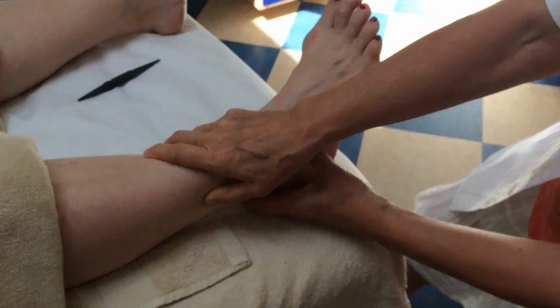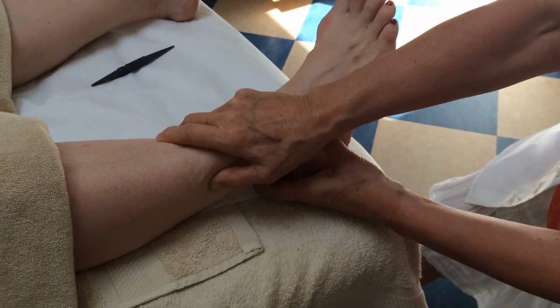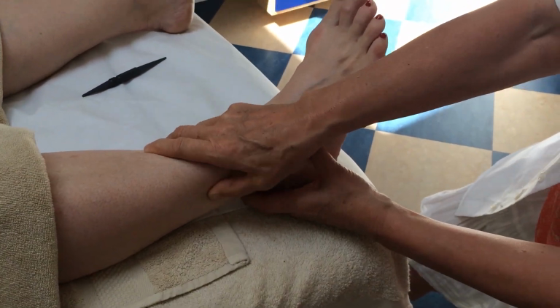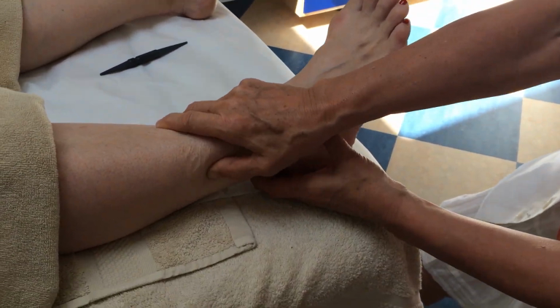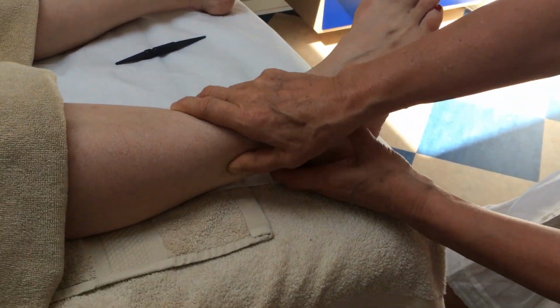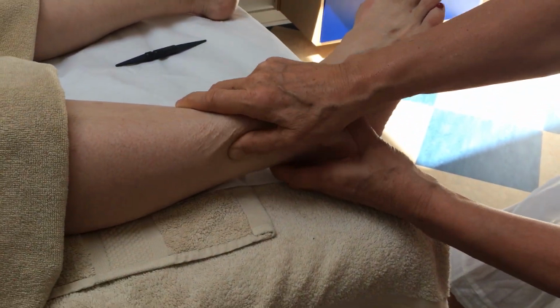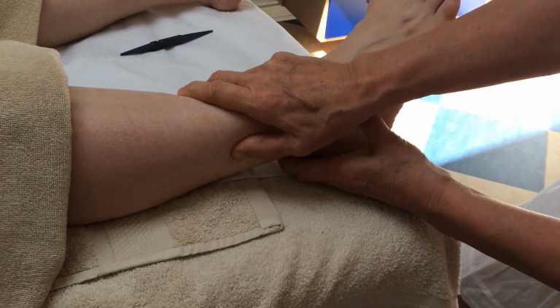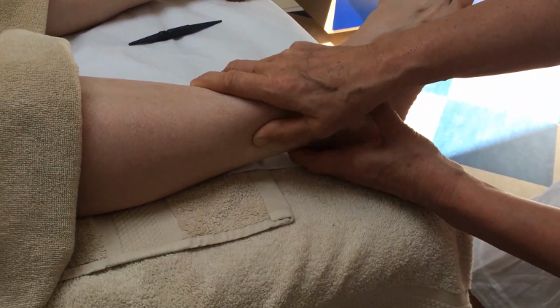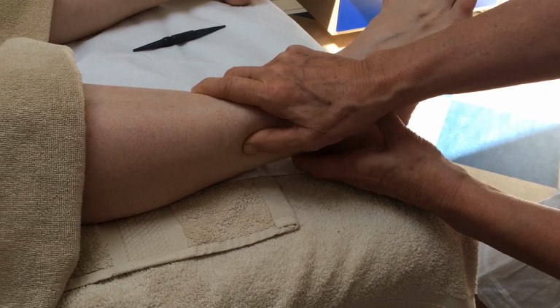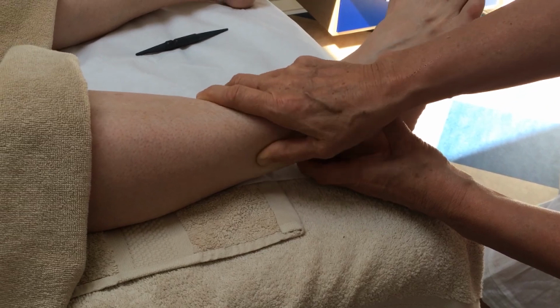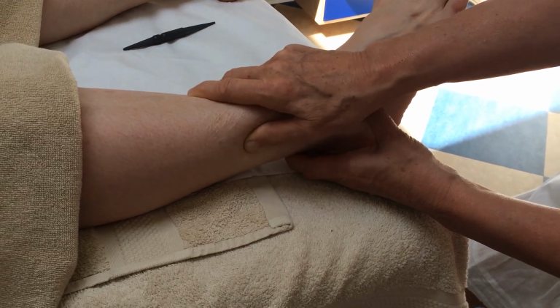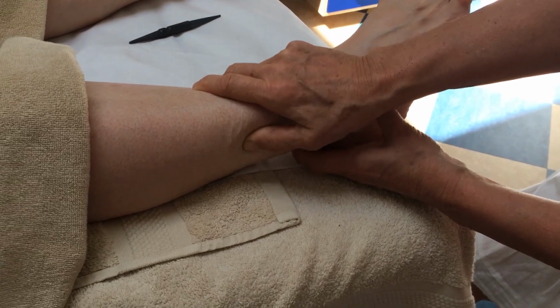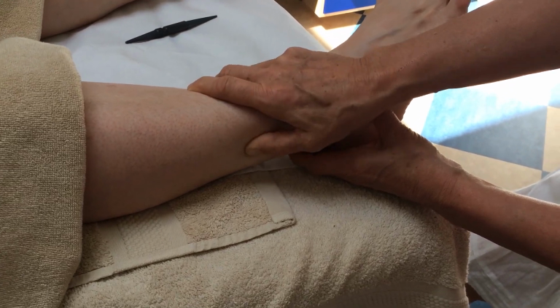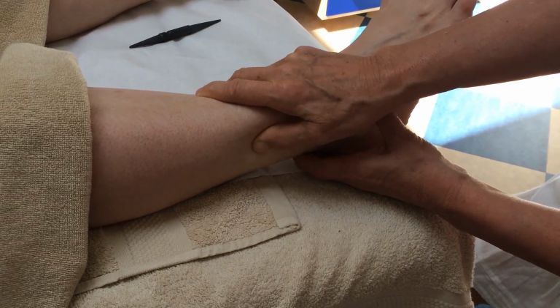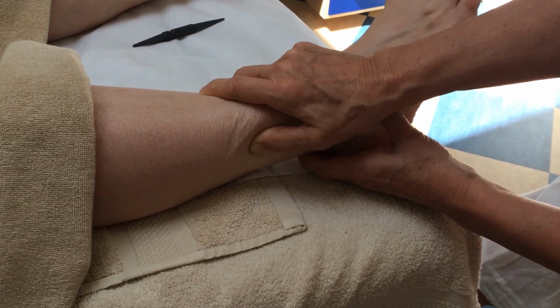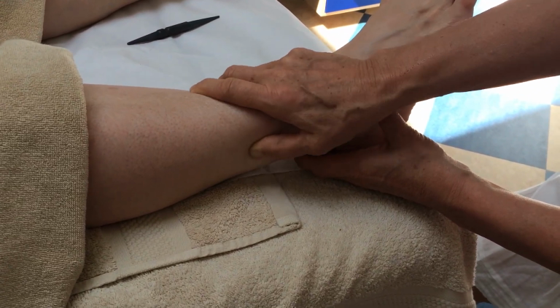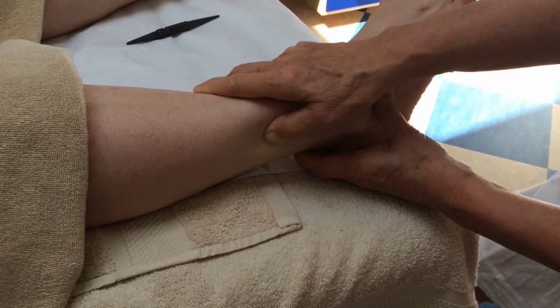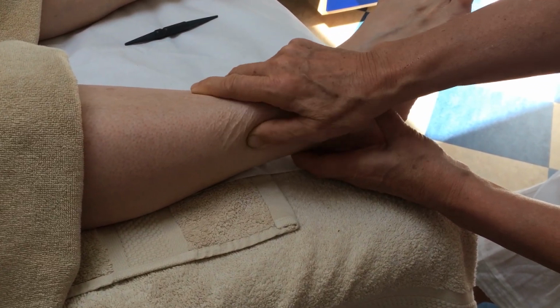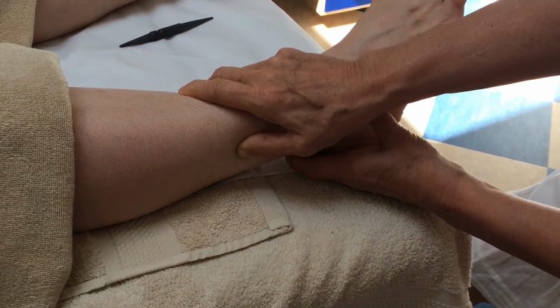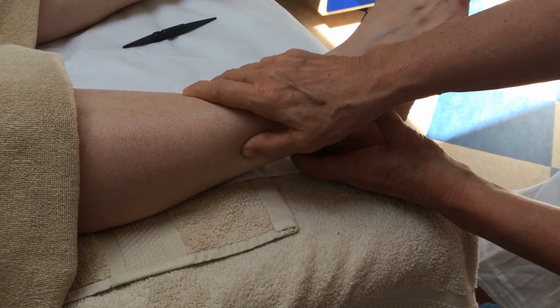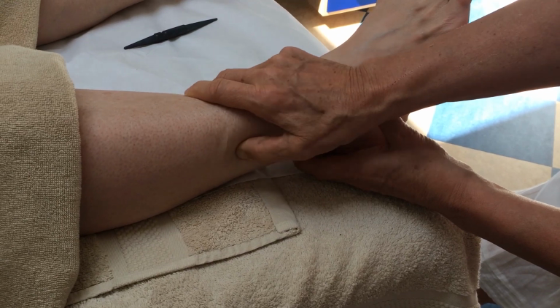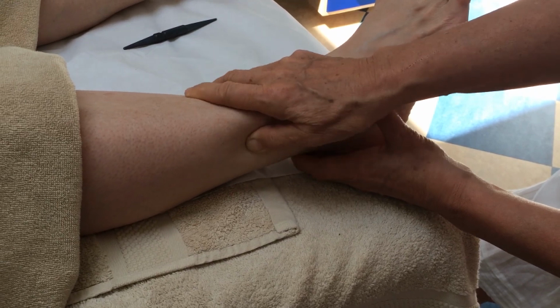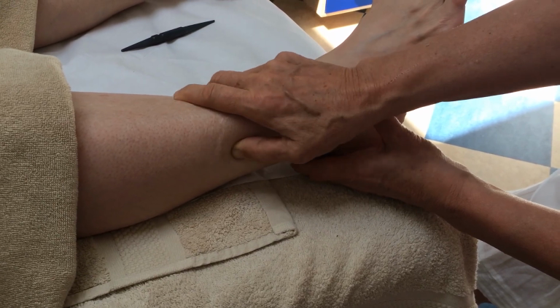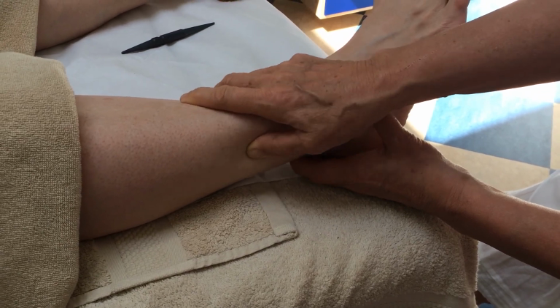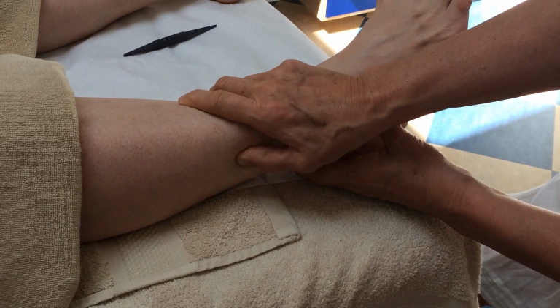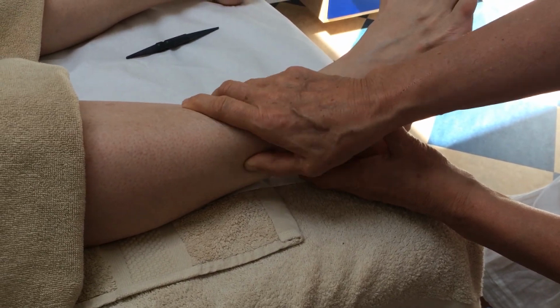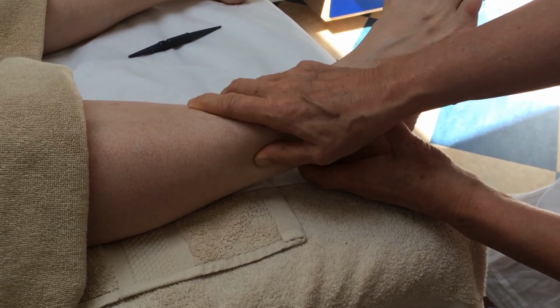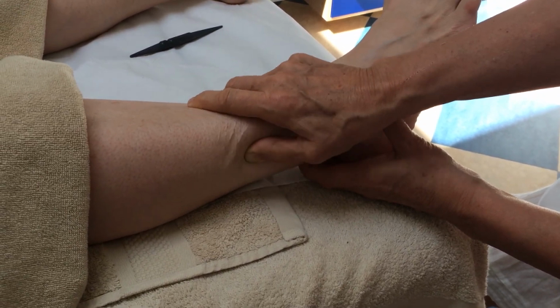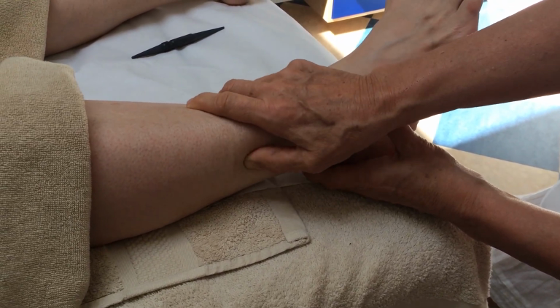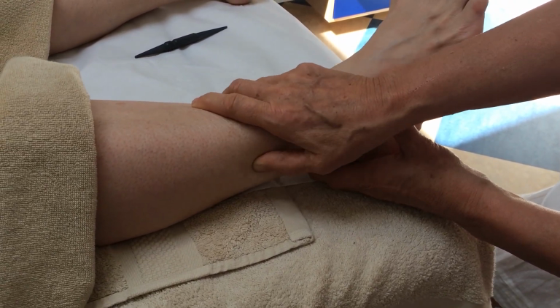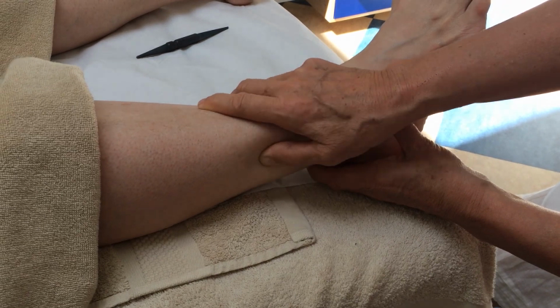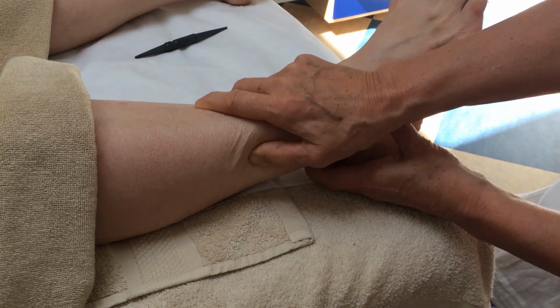Palpate in the area to find the most sore spot. Is it painful, Christina? Not painful, but I can feel it. Let's go a bit higher. What about here? Yes, it's more painful. Okay.